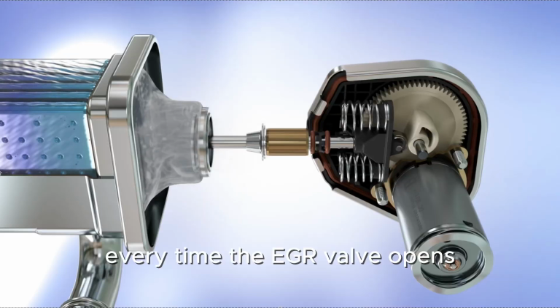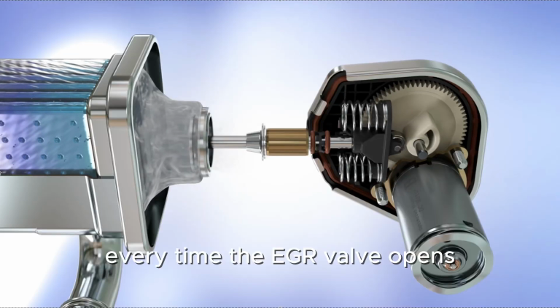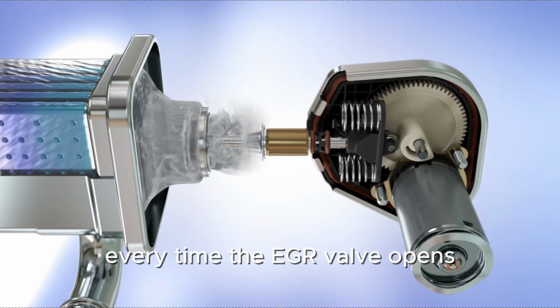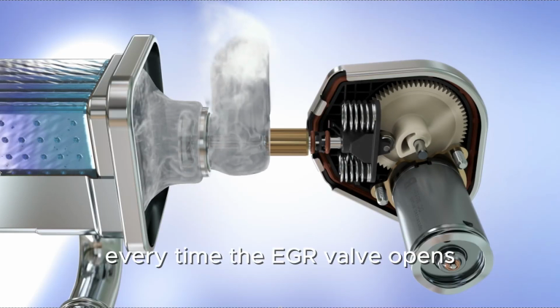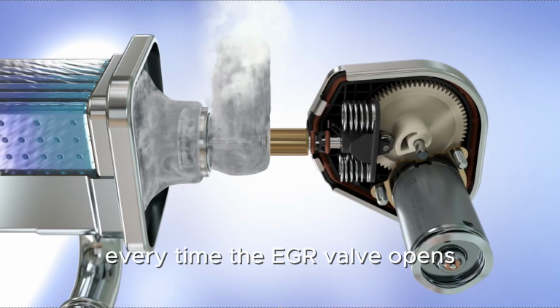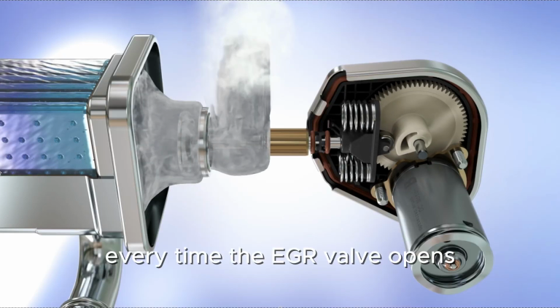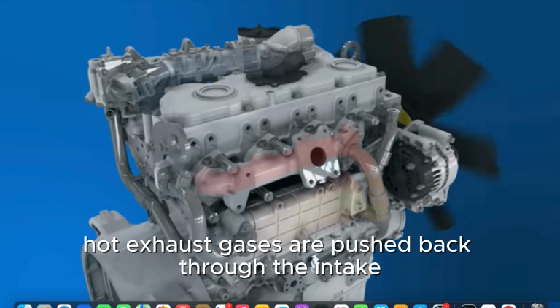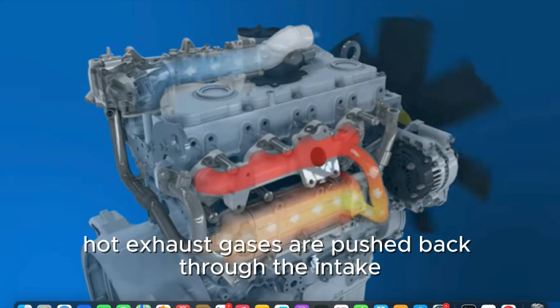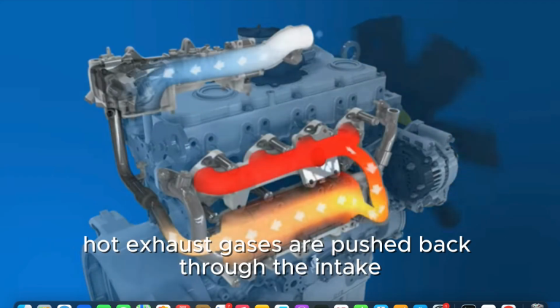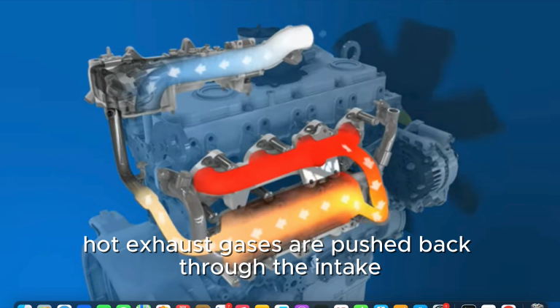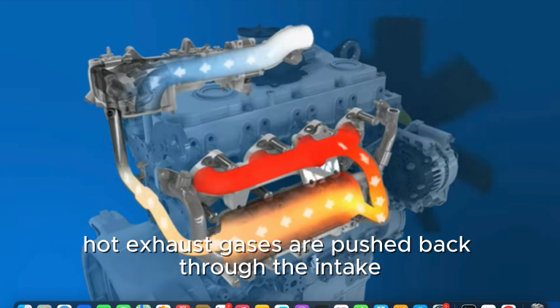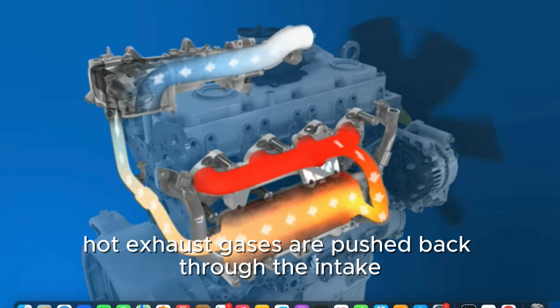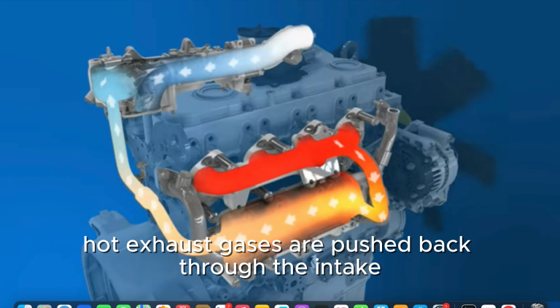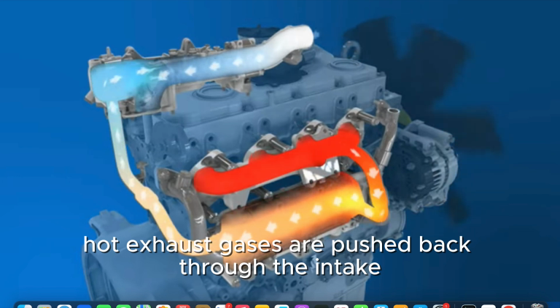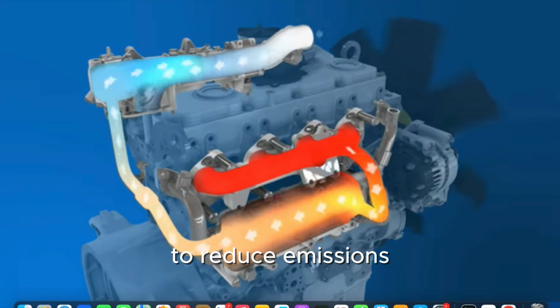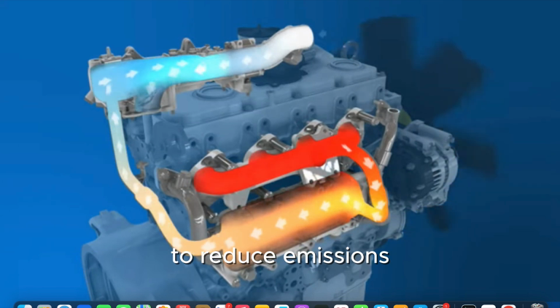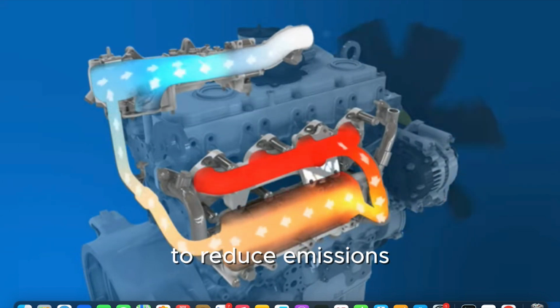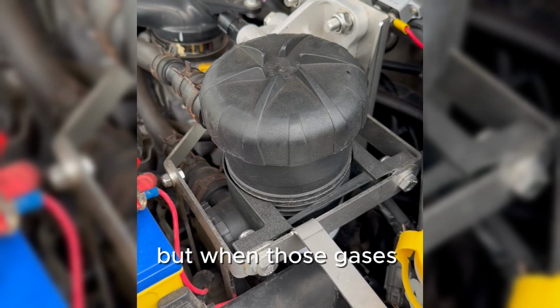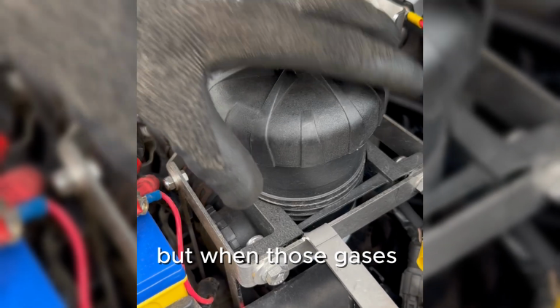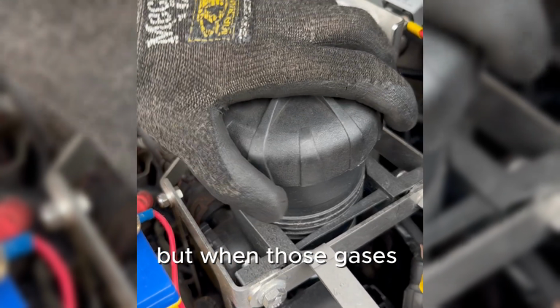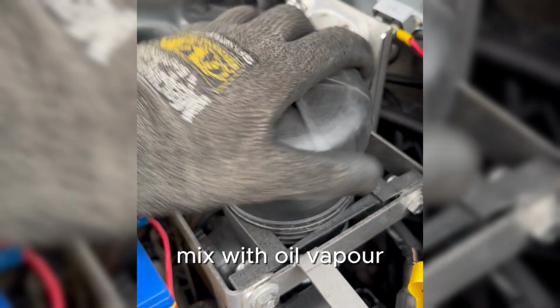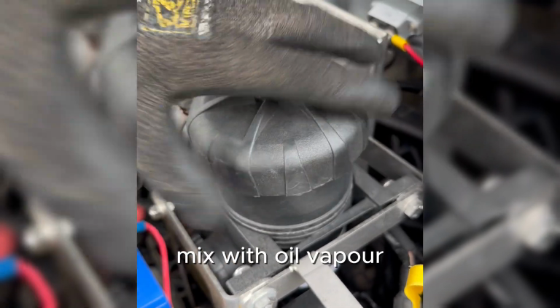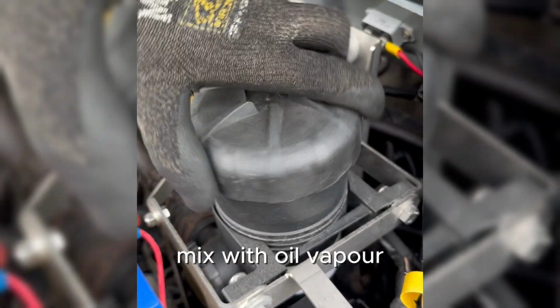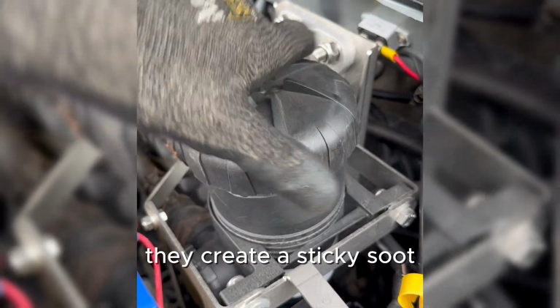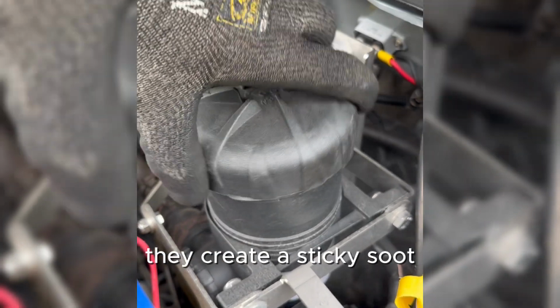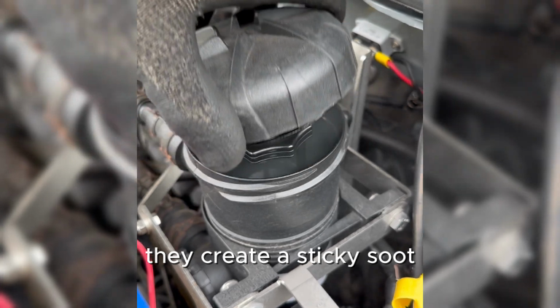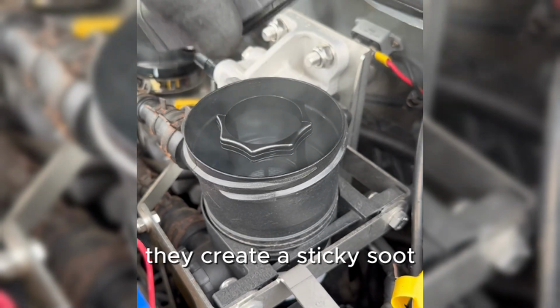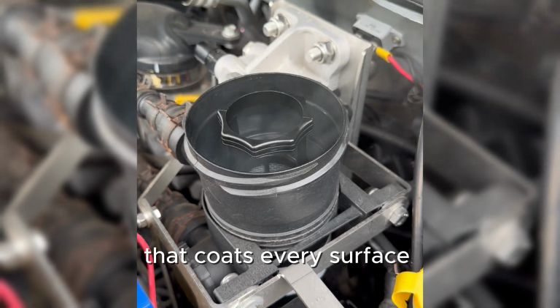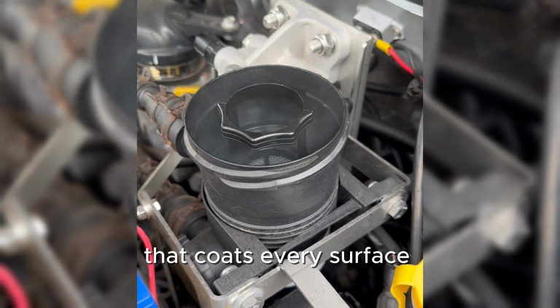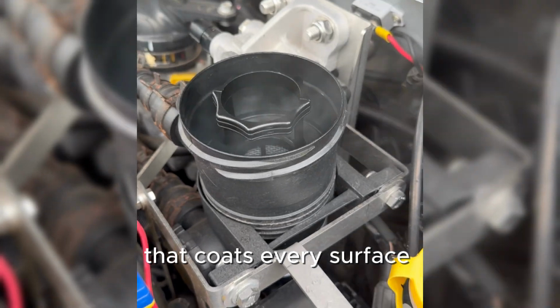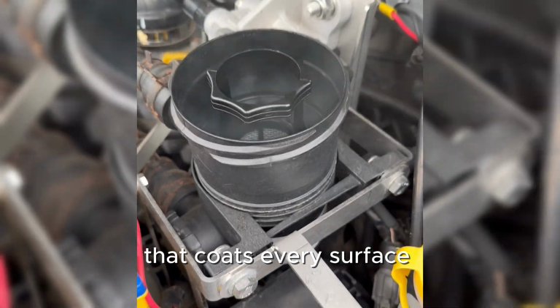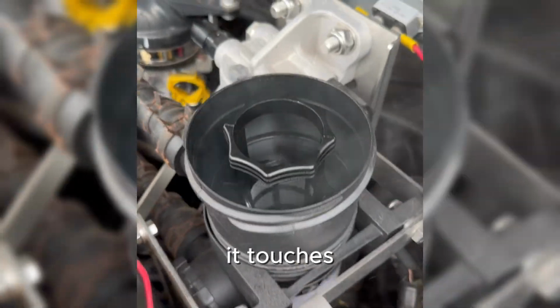Every time the EGR valve opens, hot exhaust gases are pushed back through the intake to reduce emissions. But when those gases mix with oil vapor, they create a sticky soot that coats every surface it touches.